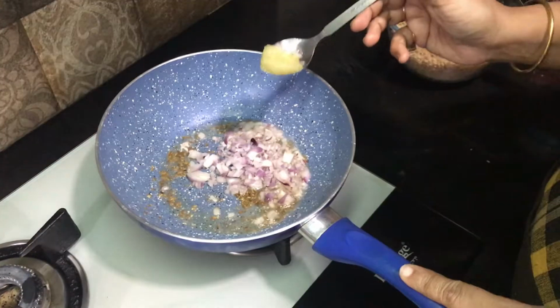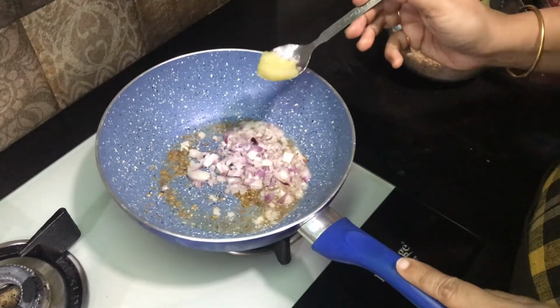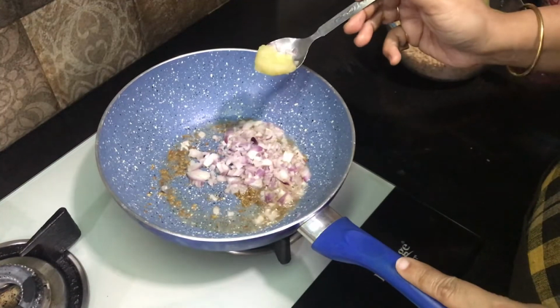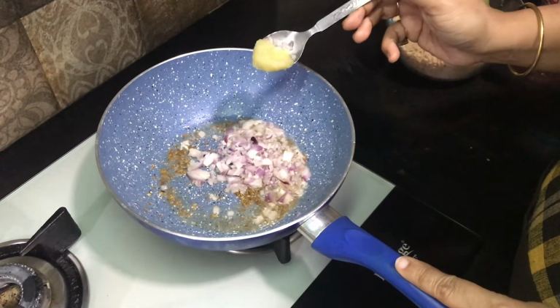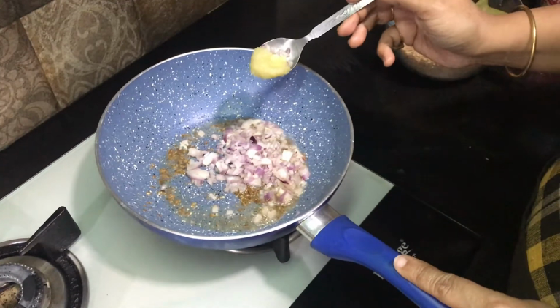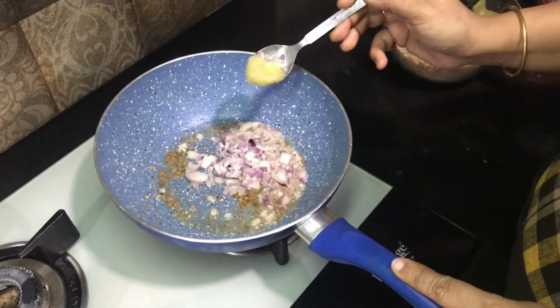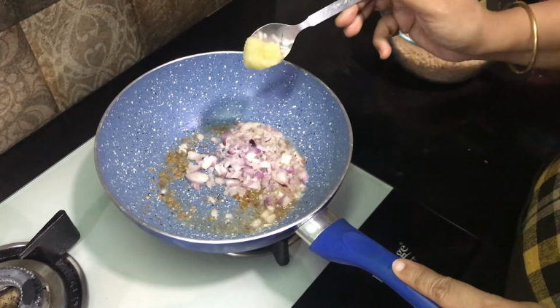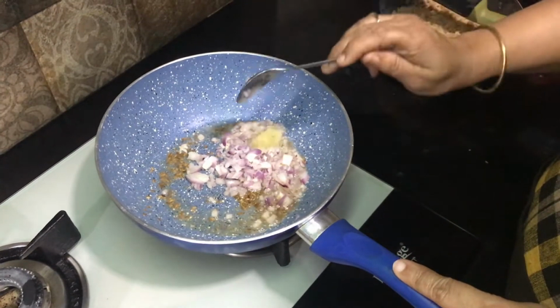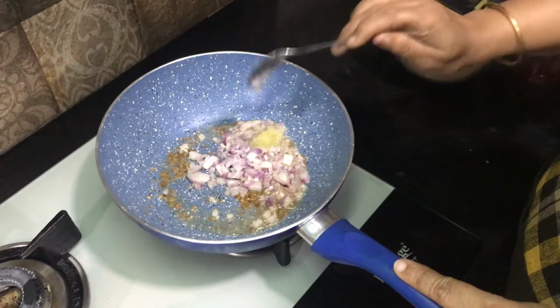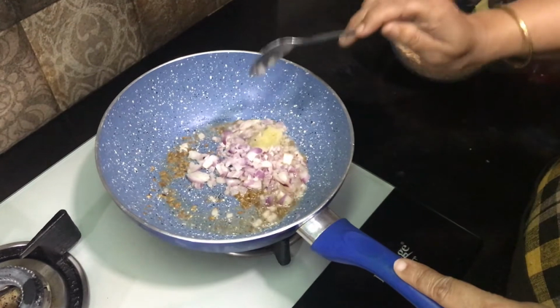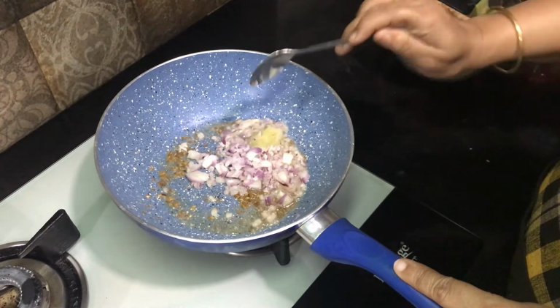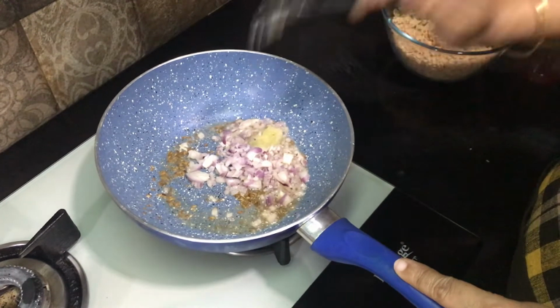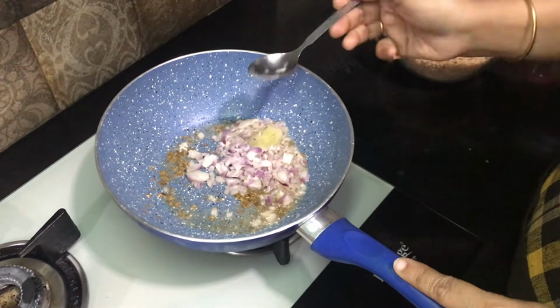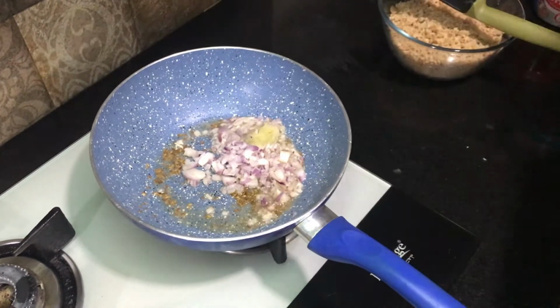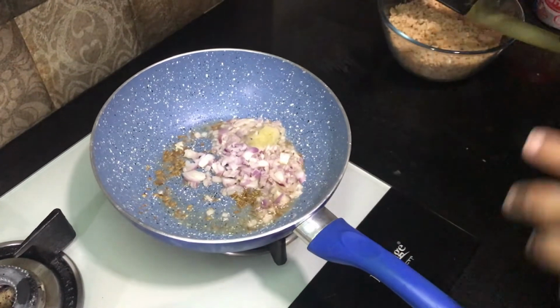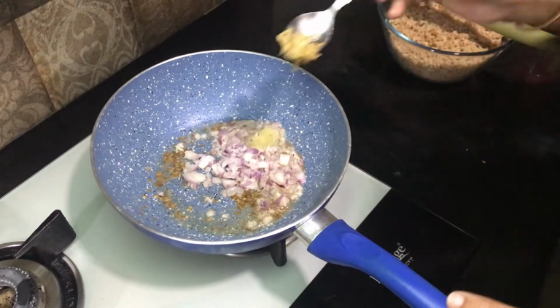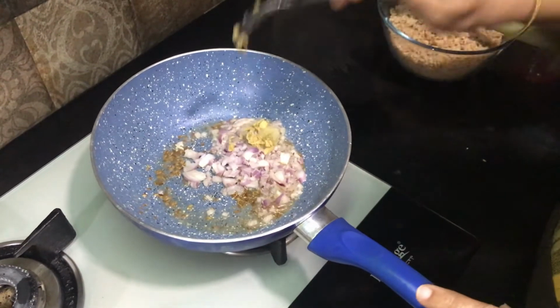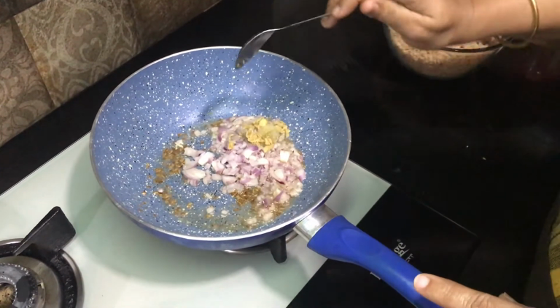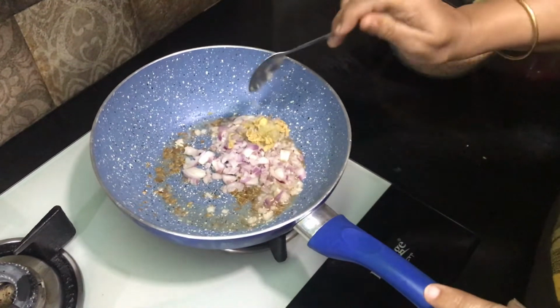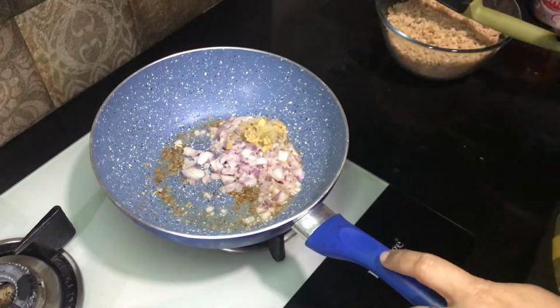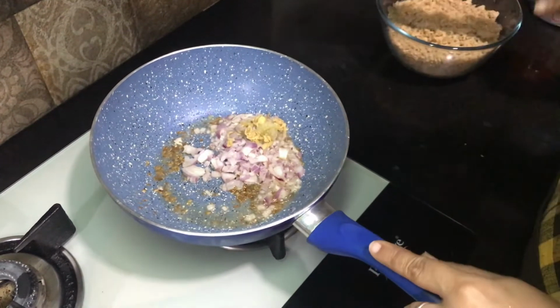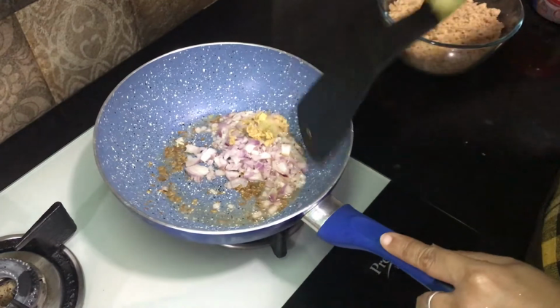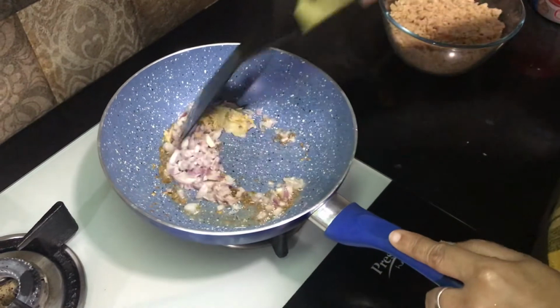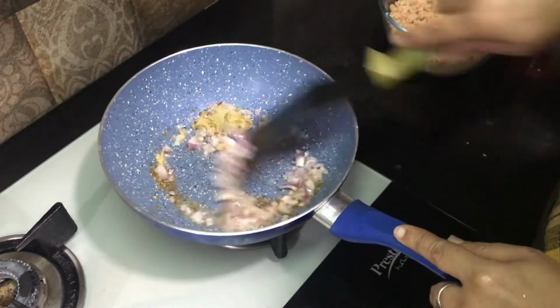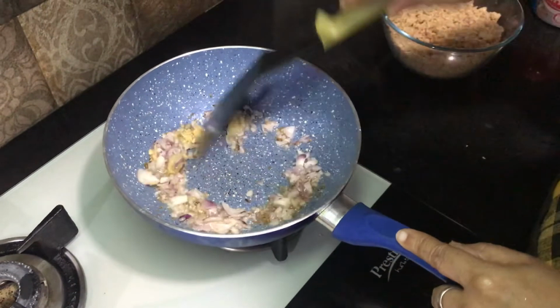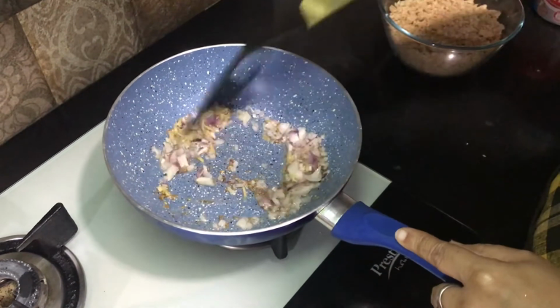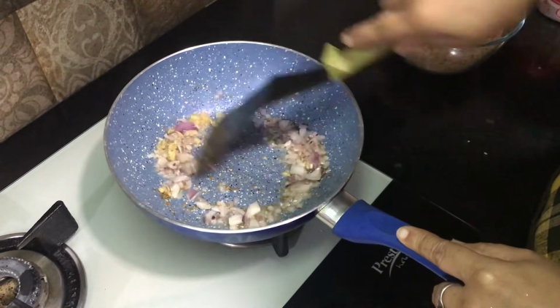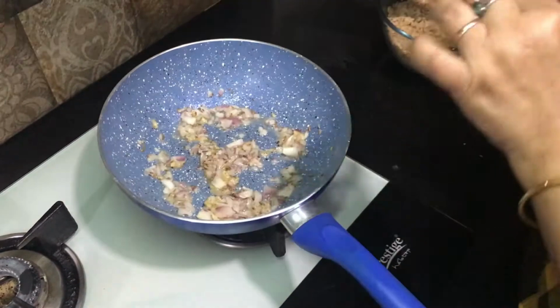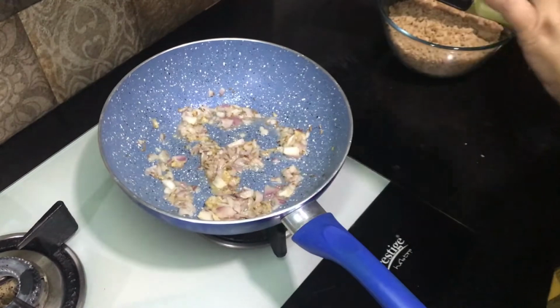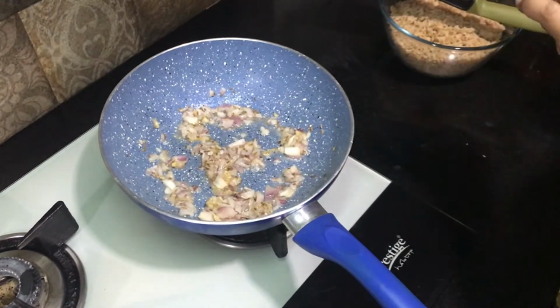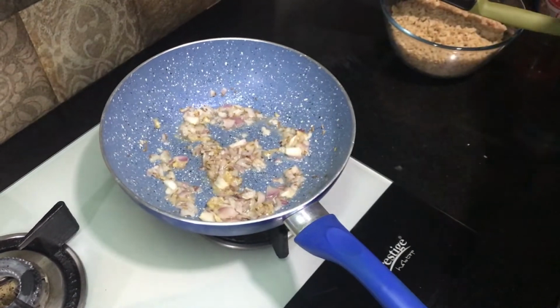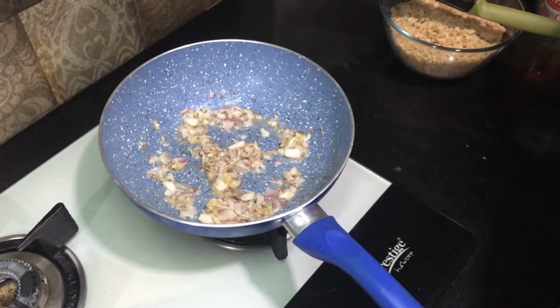Add some salt and sugar. Add some salt and stir with some salt. I will put some salt in the pot.